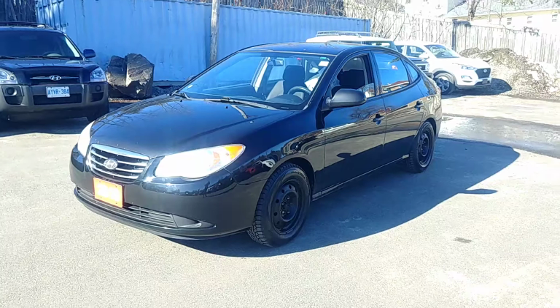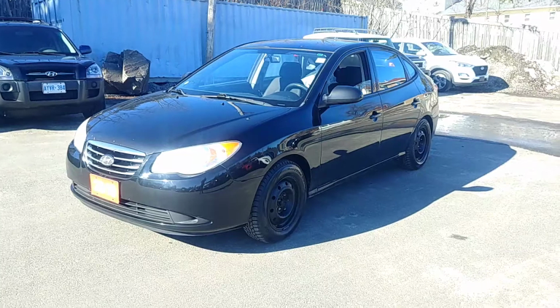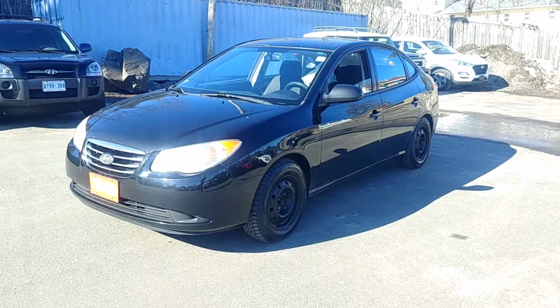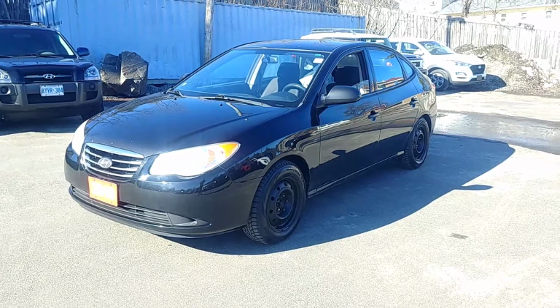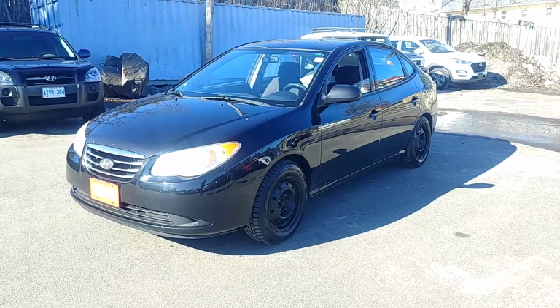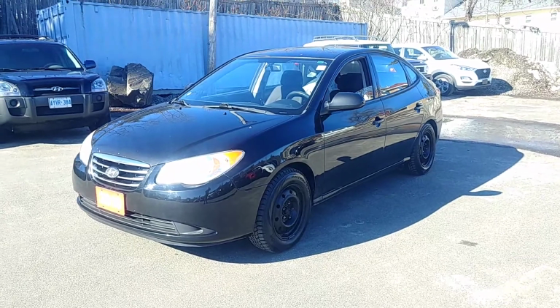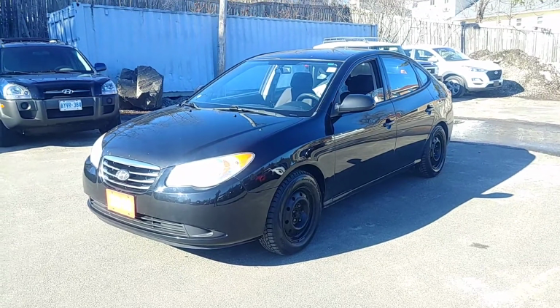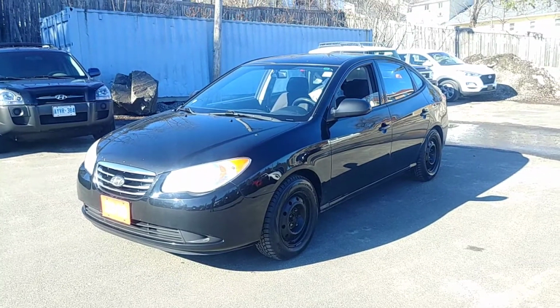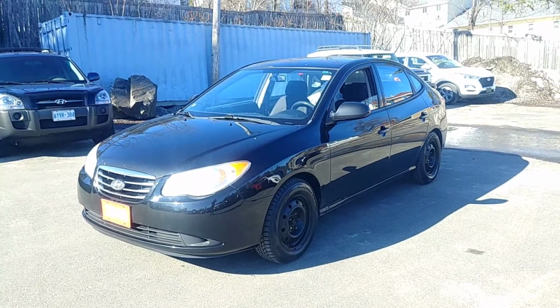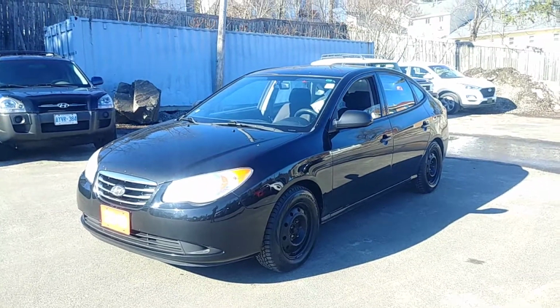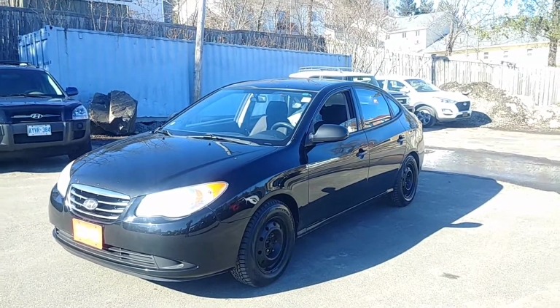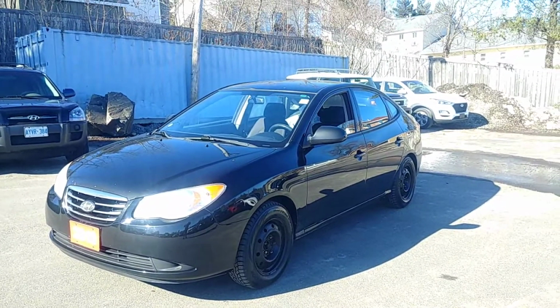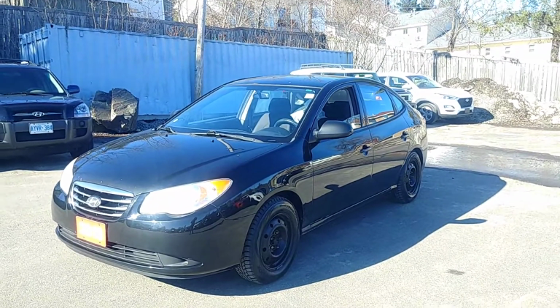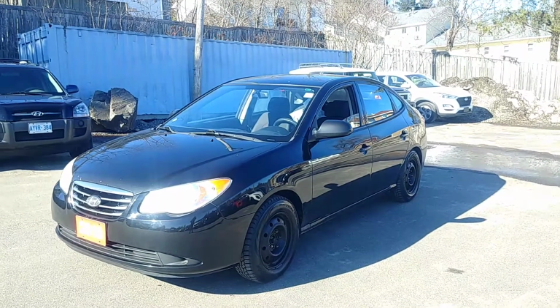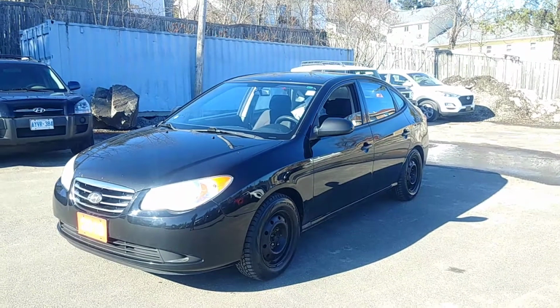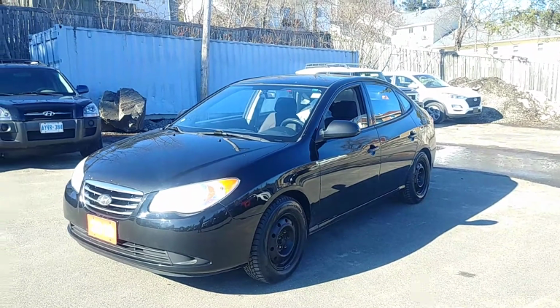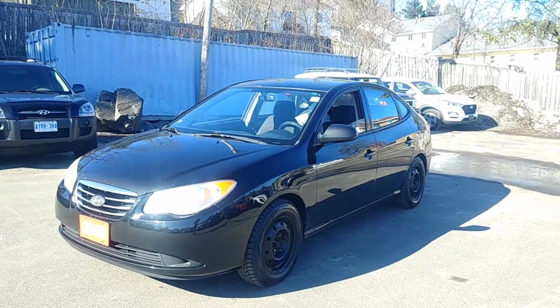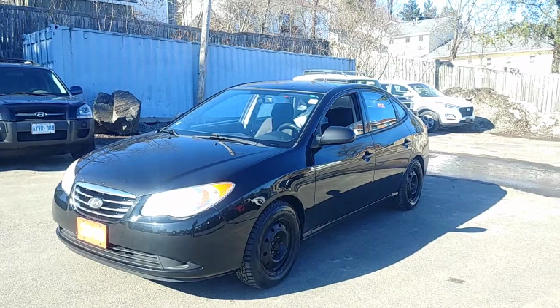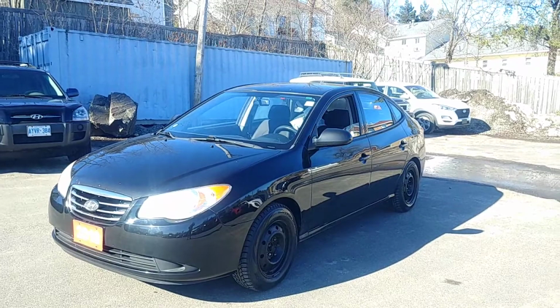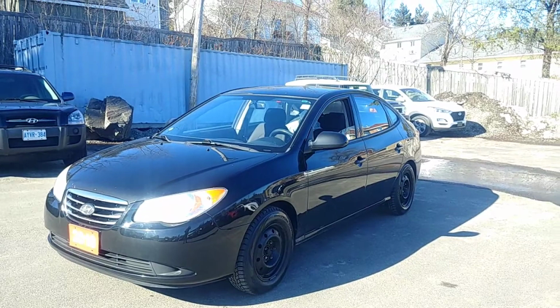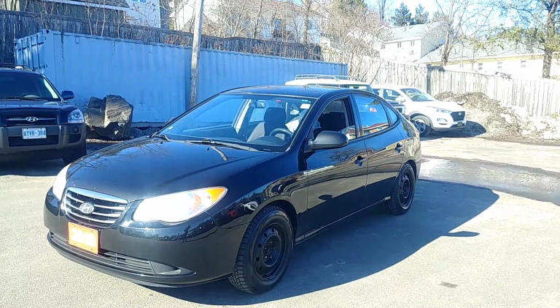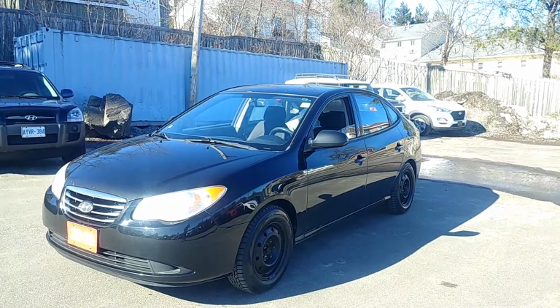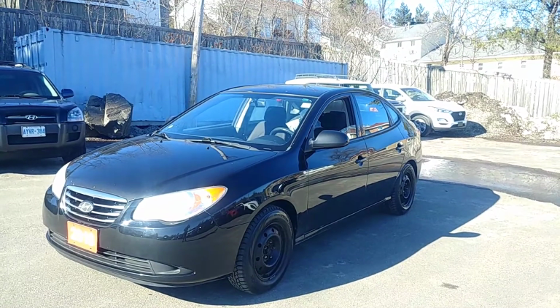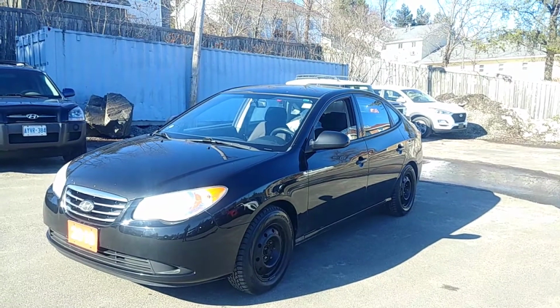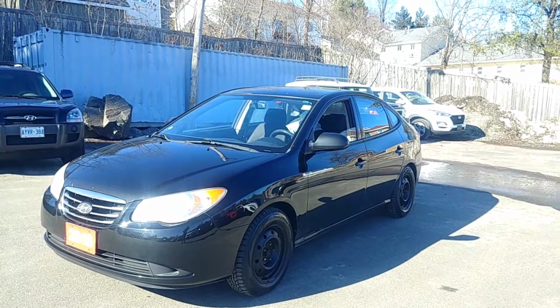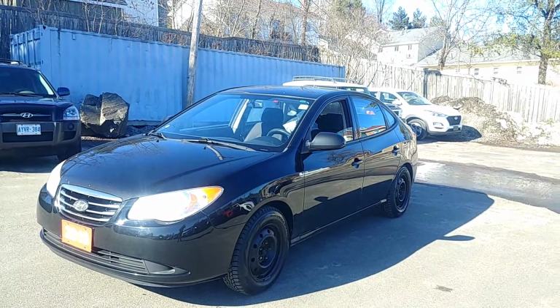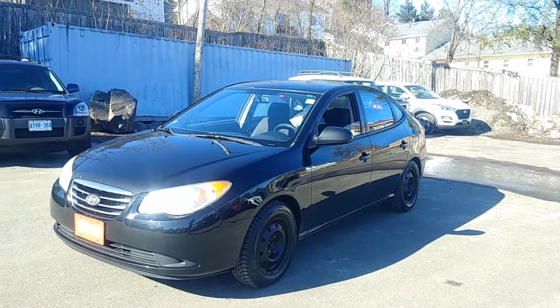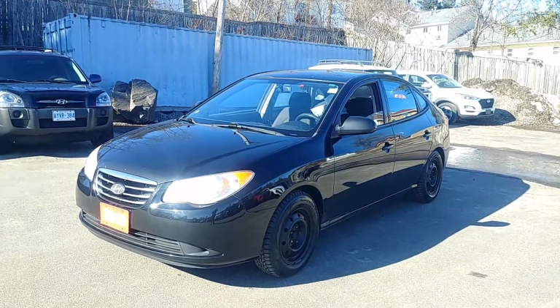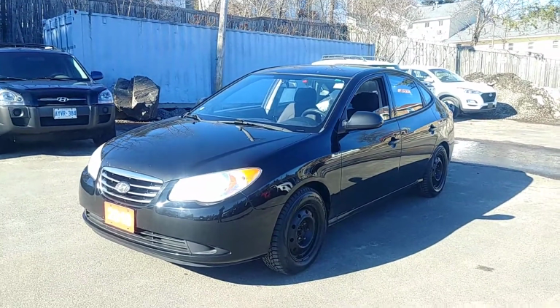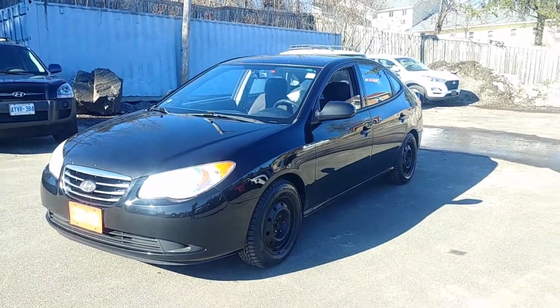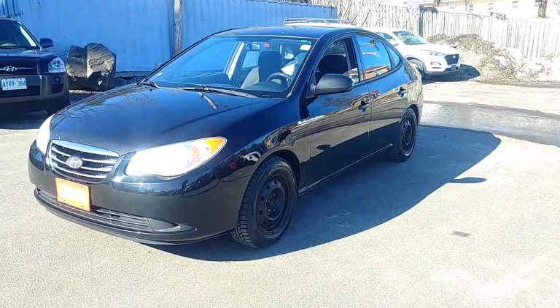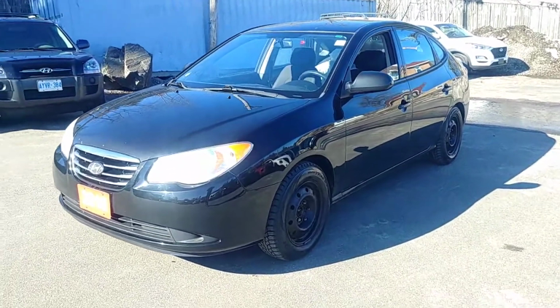Hi Kelly, this is Dan Hibbard from Hyundai of Muskoka. I just want to give you a quick video walk around of this 2010 Elantra that we're talking about.